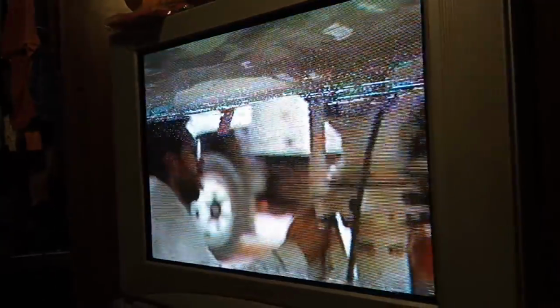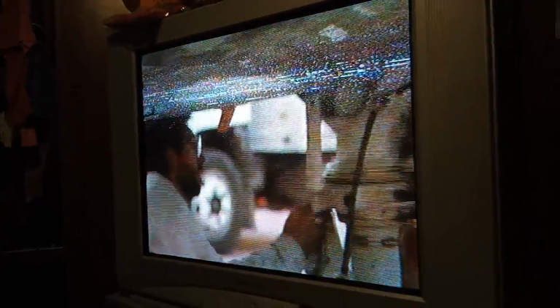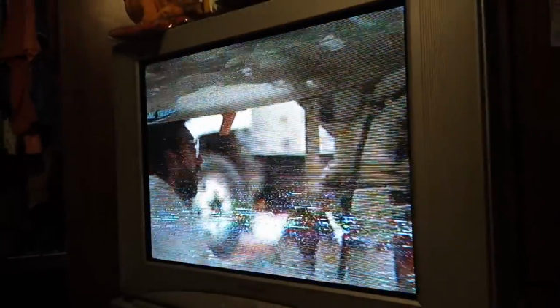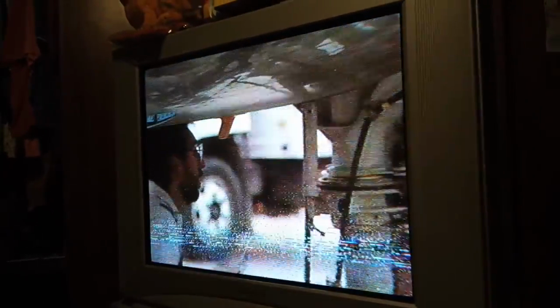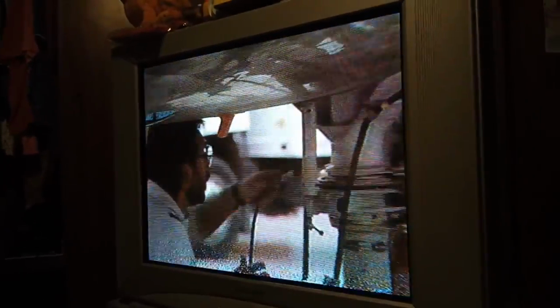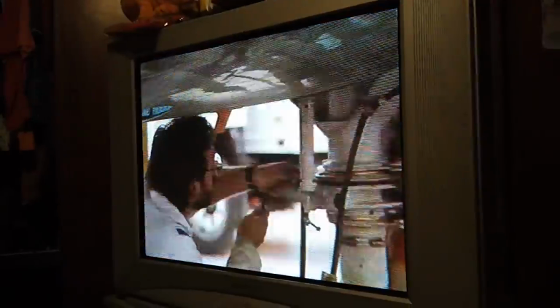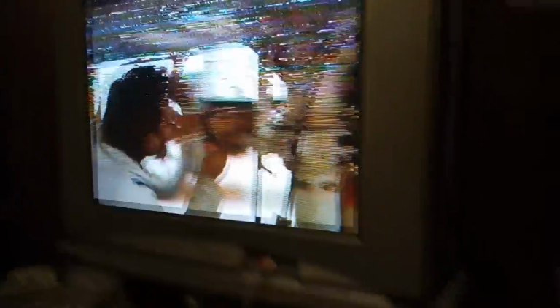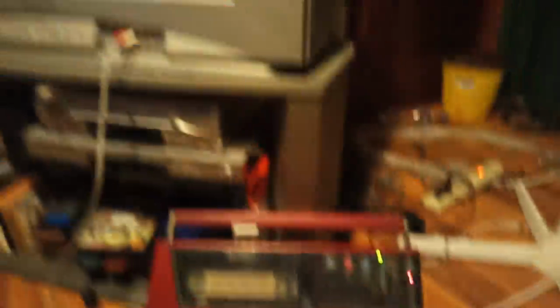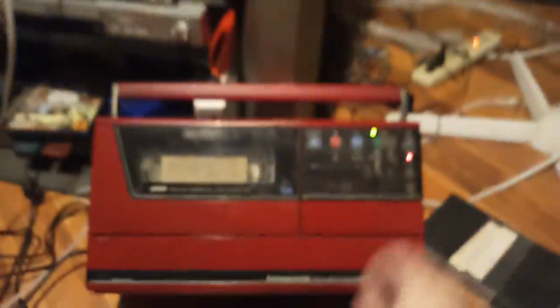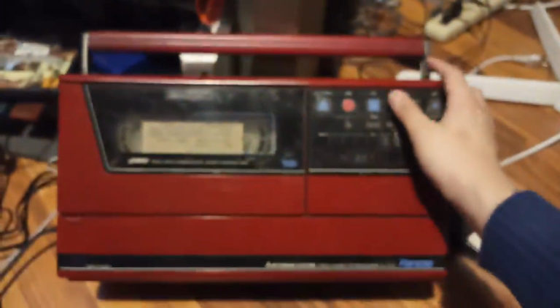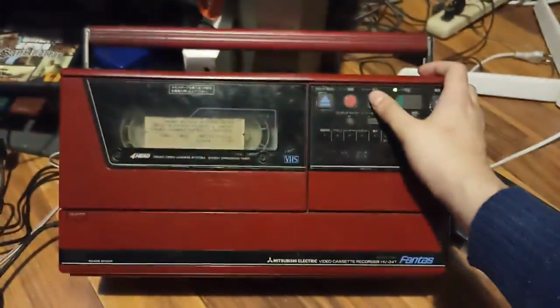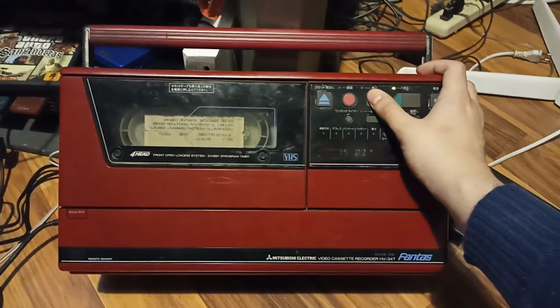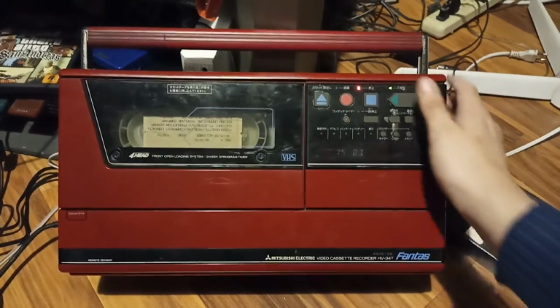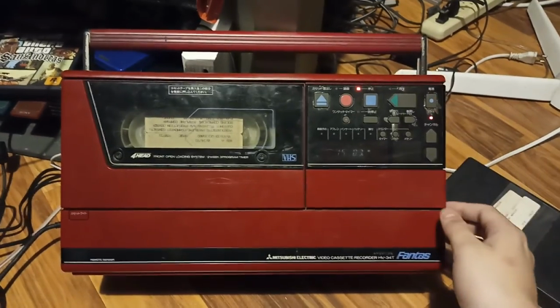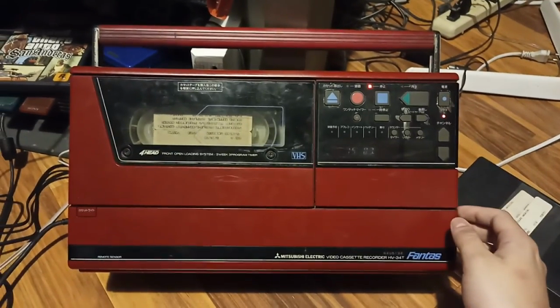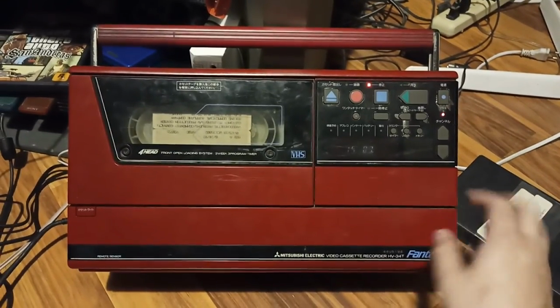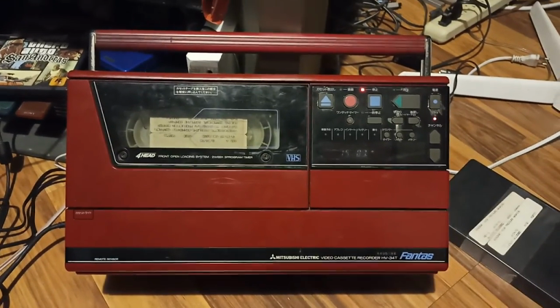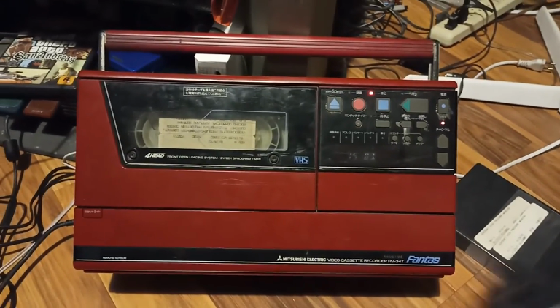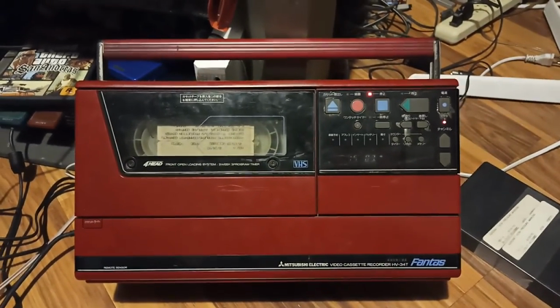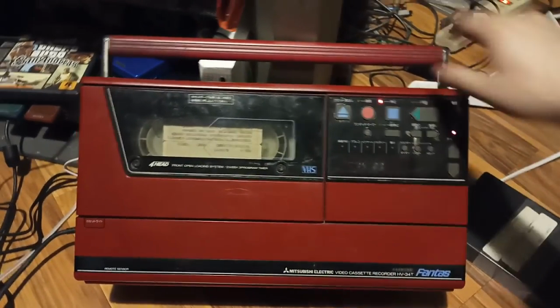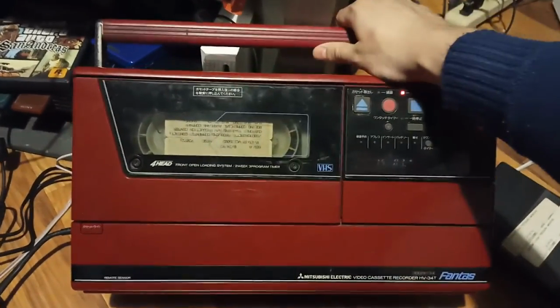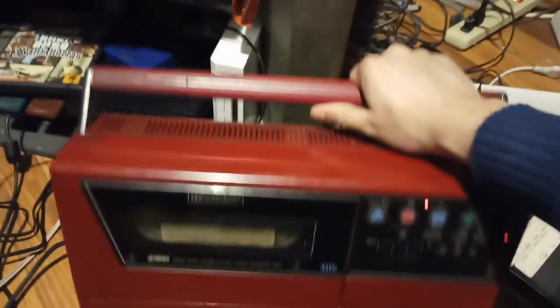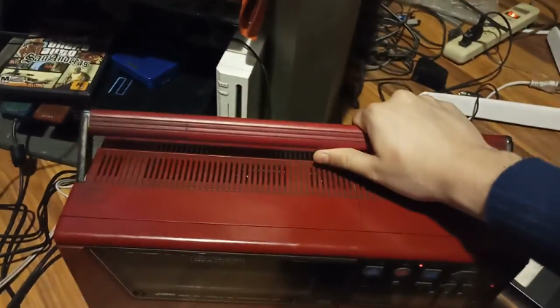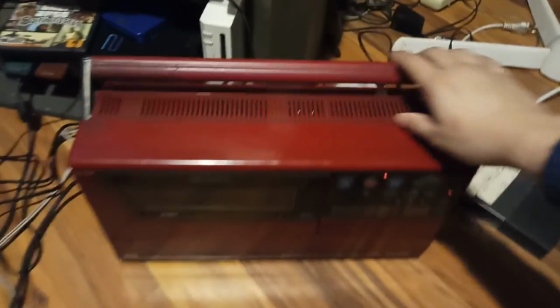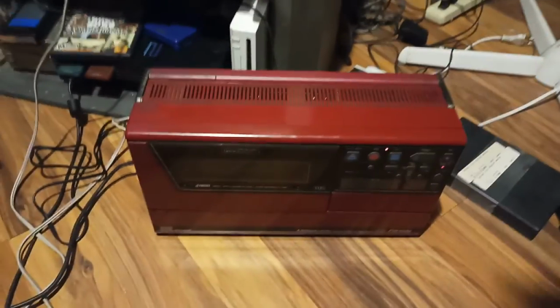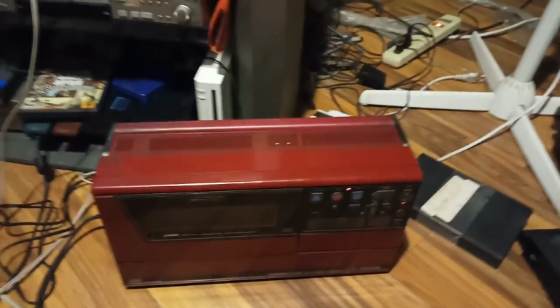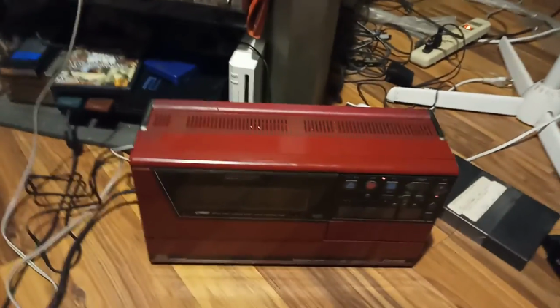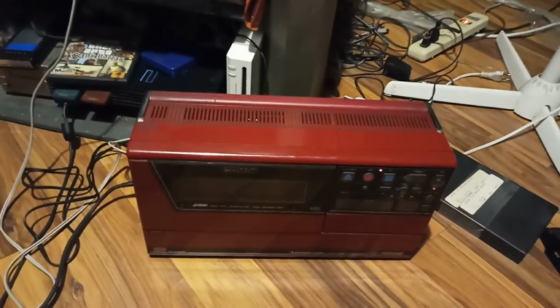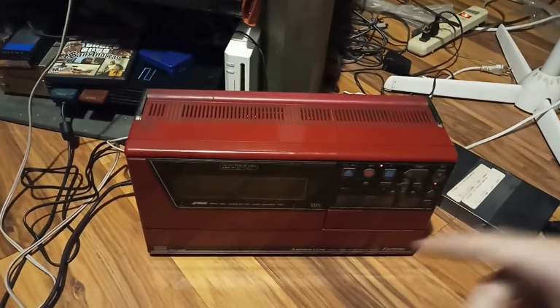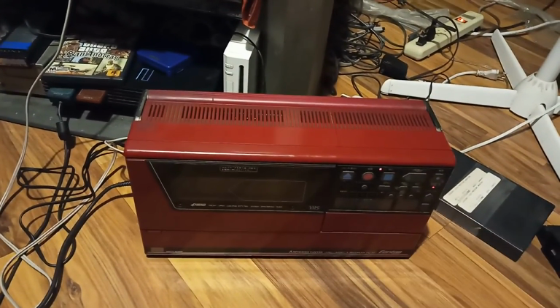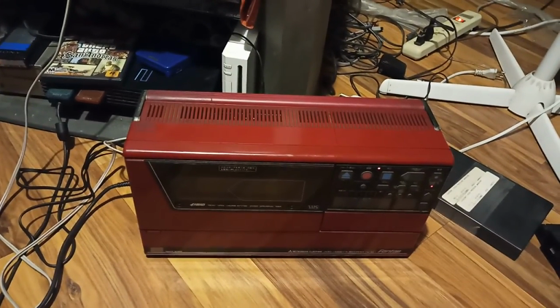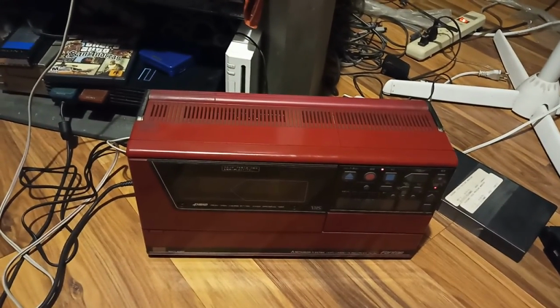Just rewind. Alright, so that's enough video — it's gonna start to get boring. So yeah, my uncle sent me a package from Japan with this VCR.